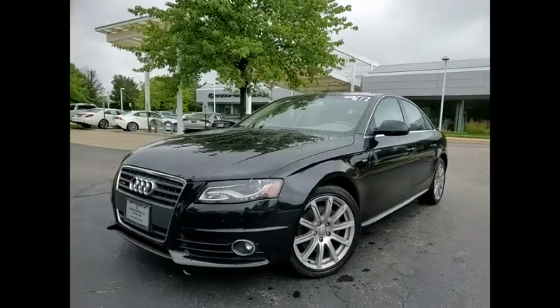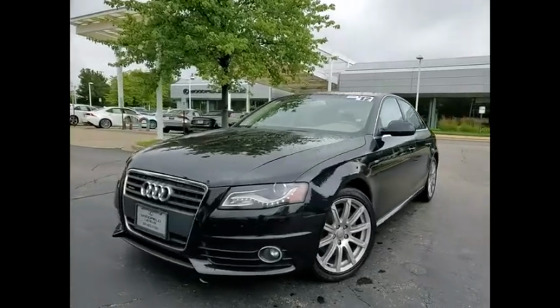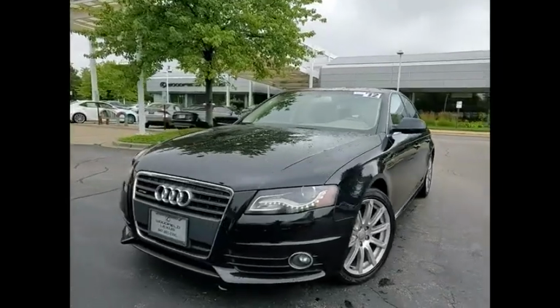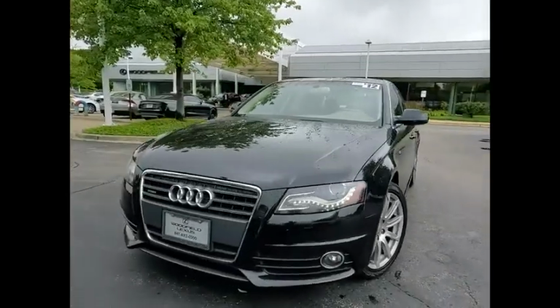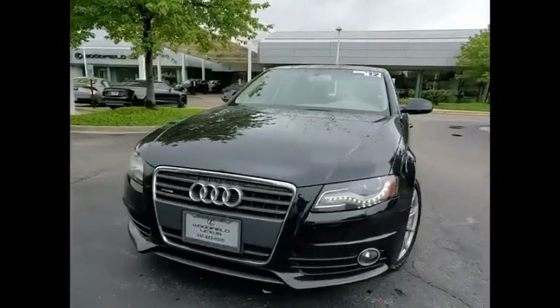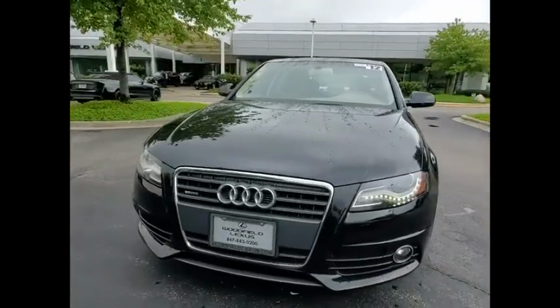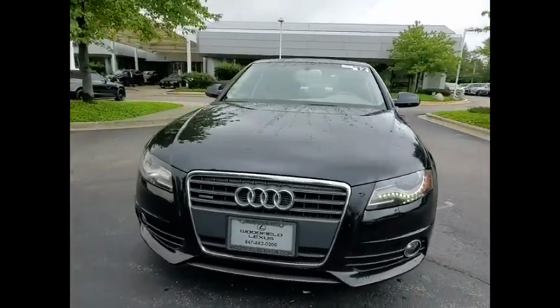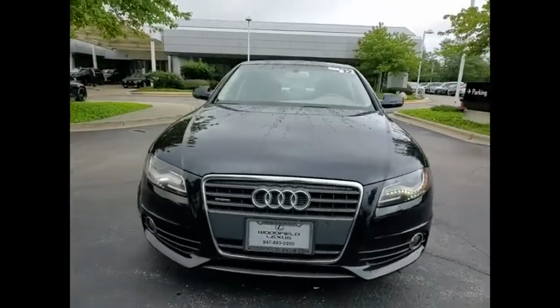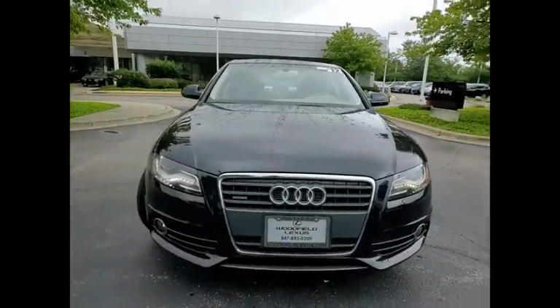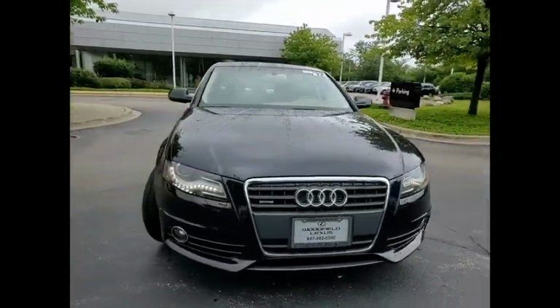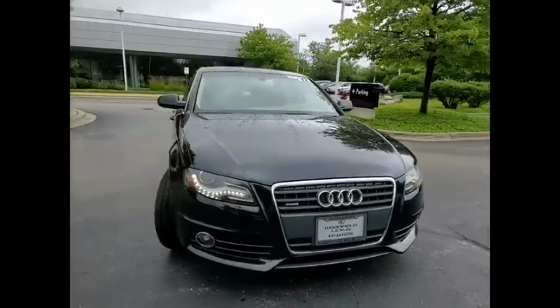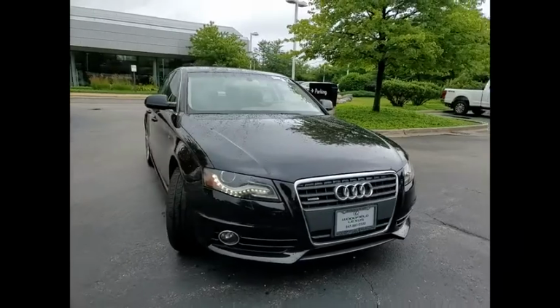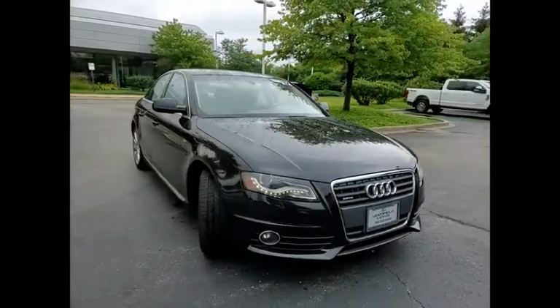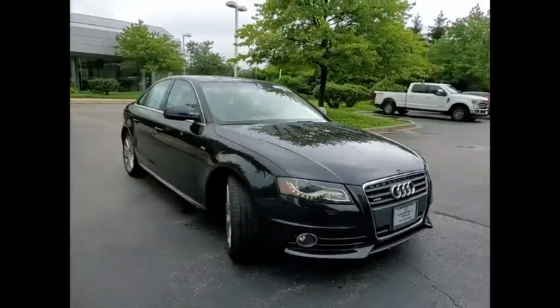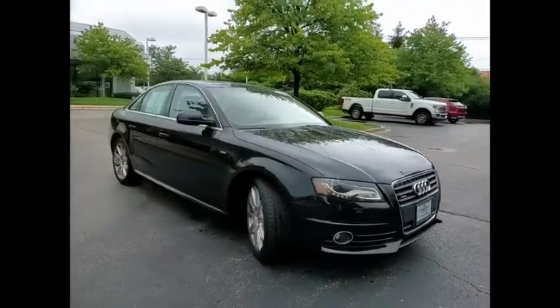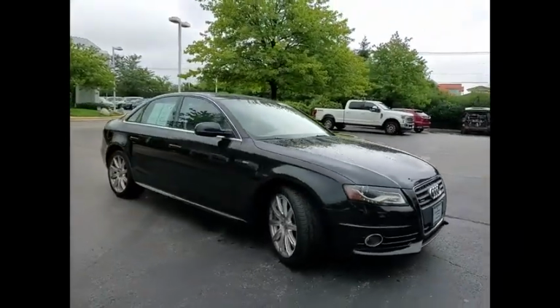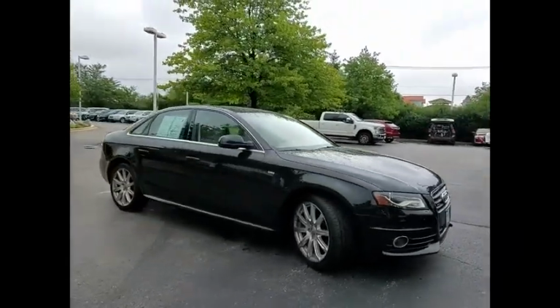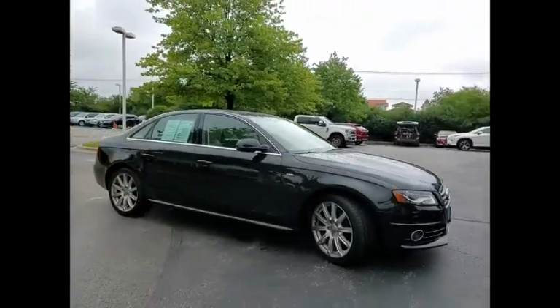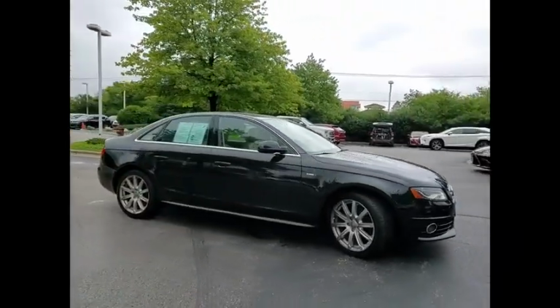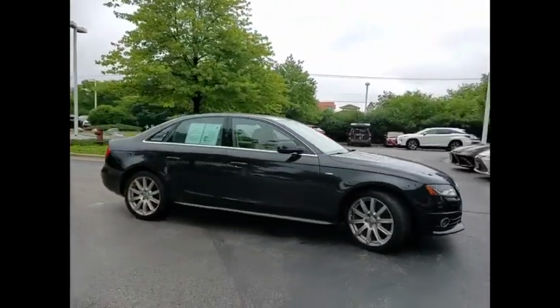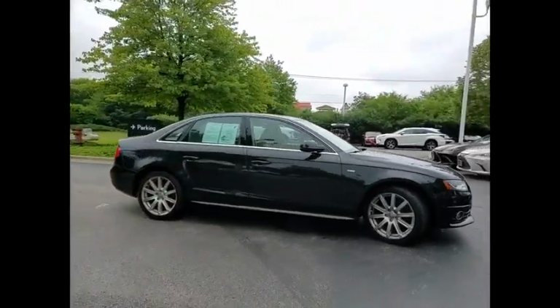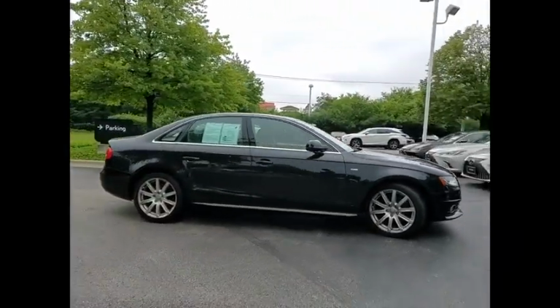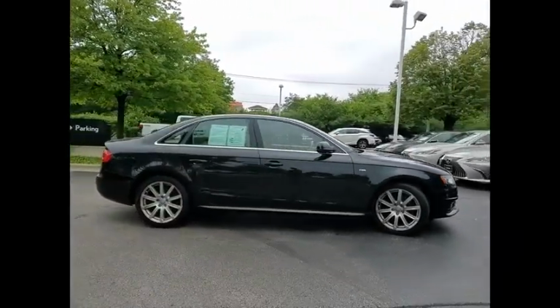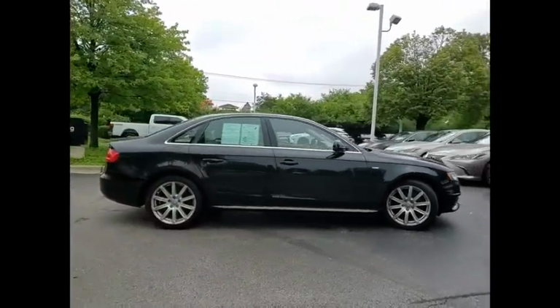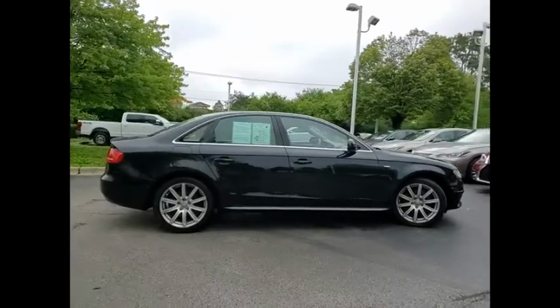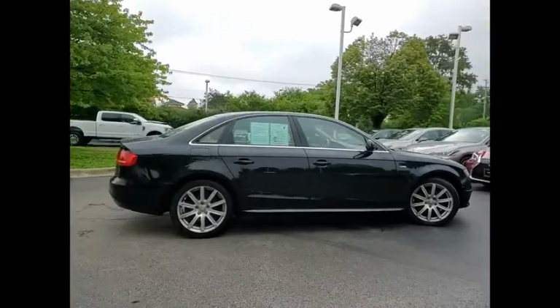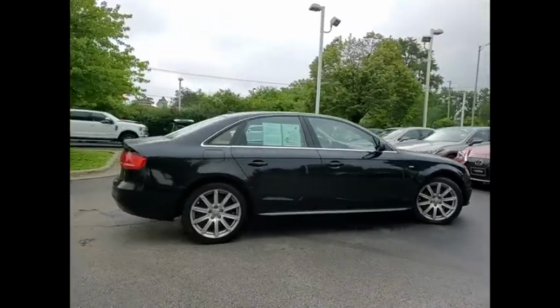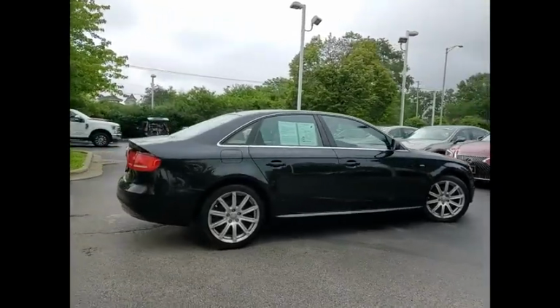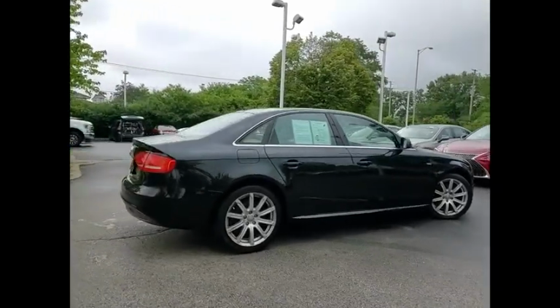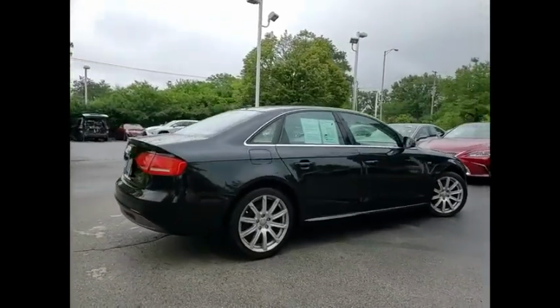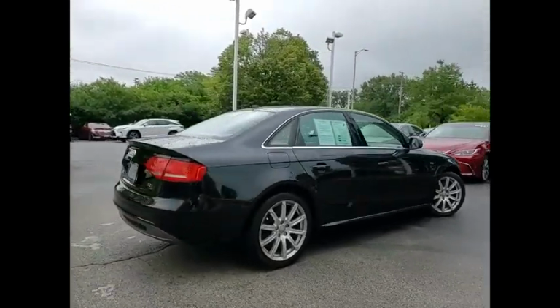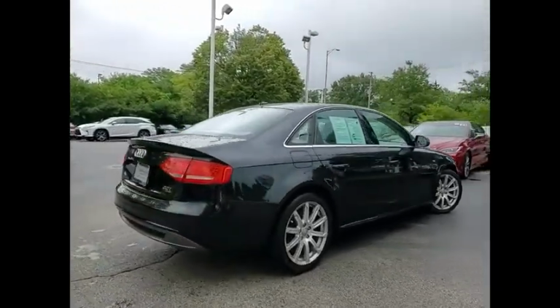You are going to love the 2012 A4. The Audi A4 is the first in a generation of Audis that have learned how to ride. This vehicle has less than 100,000 miles. Here are some of this vehicle's great options.